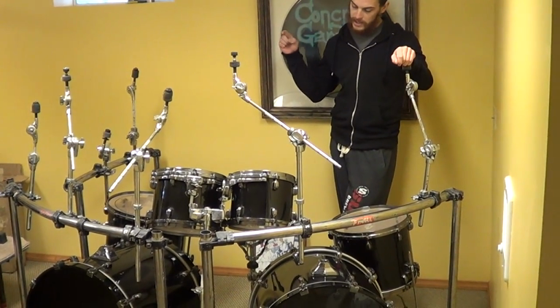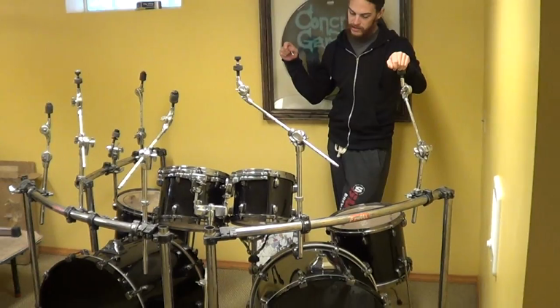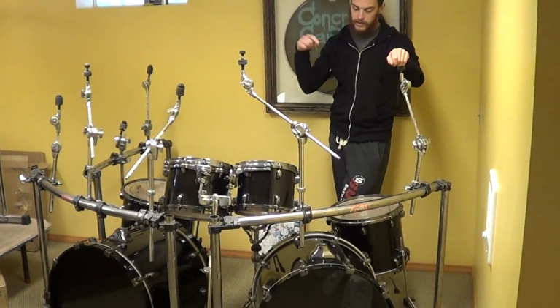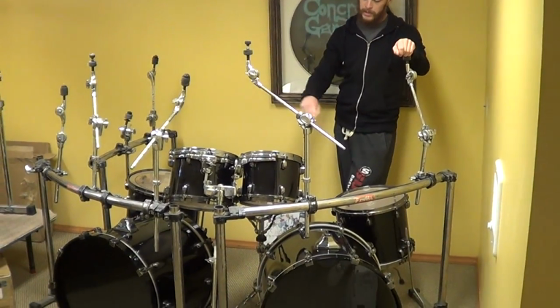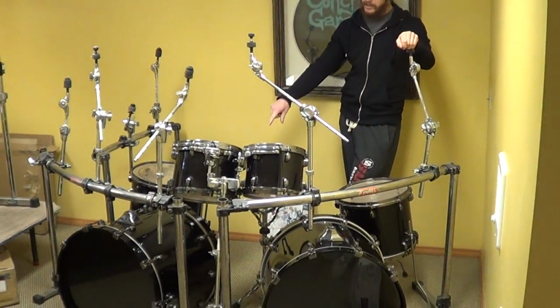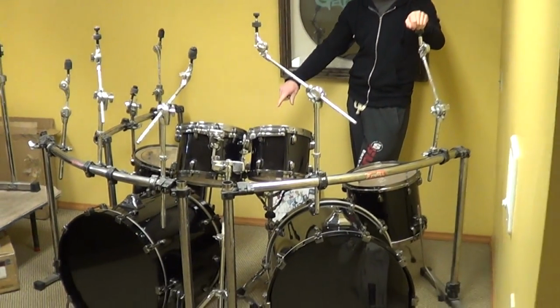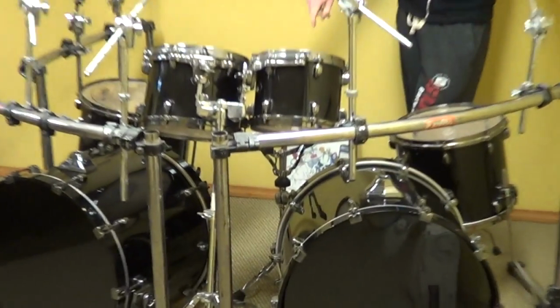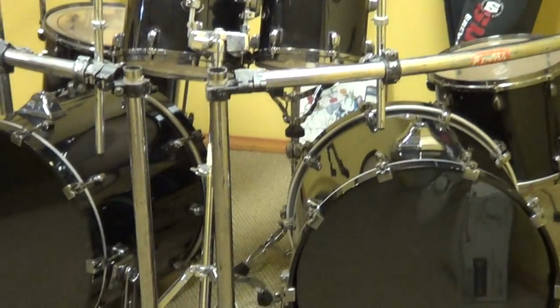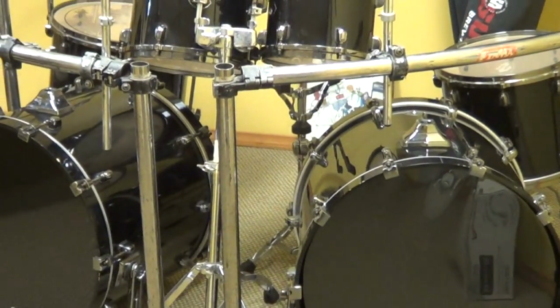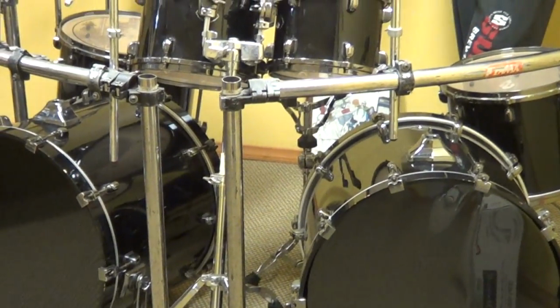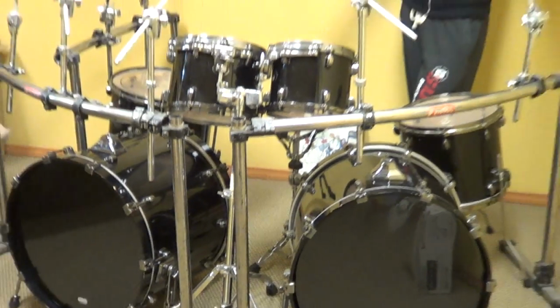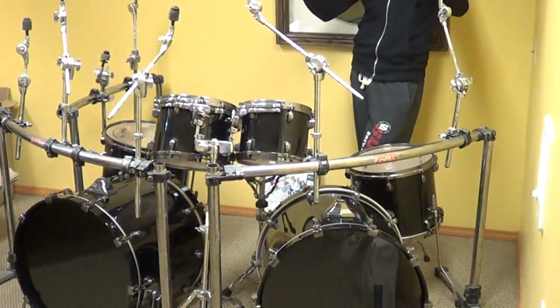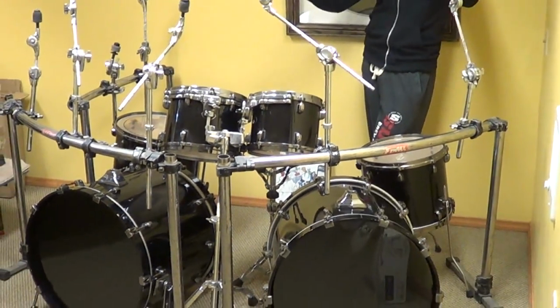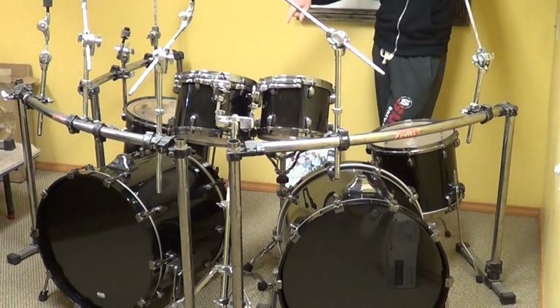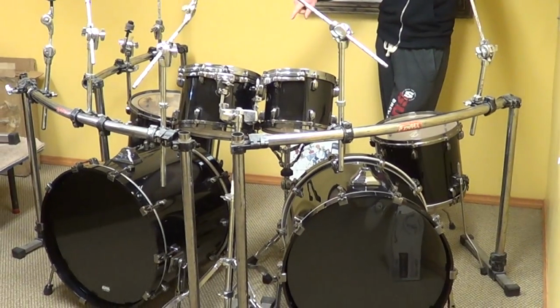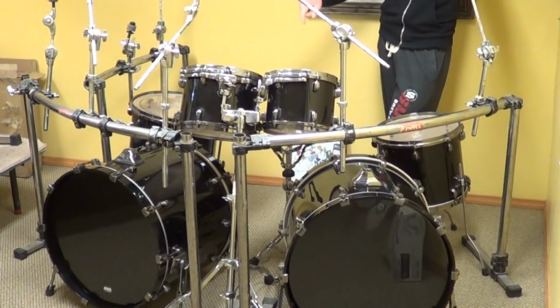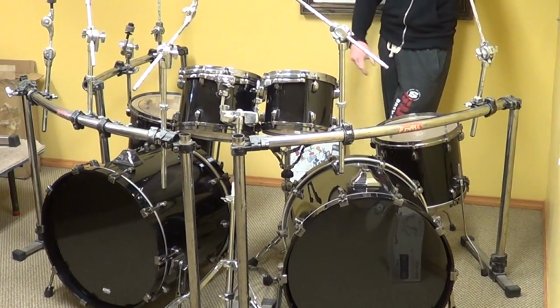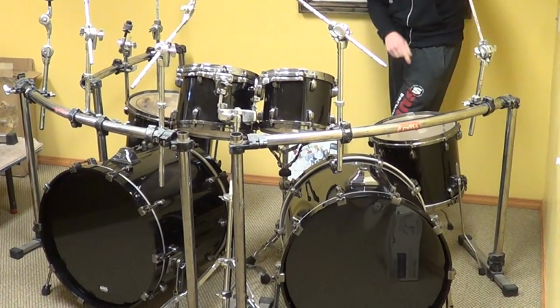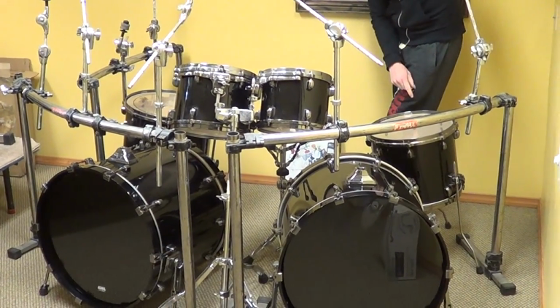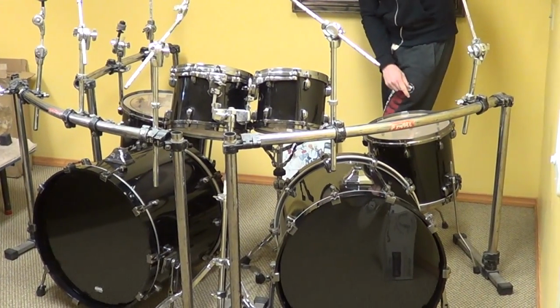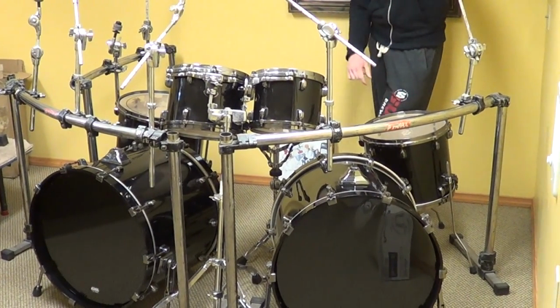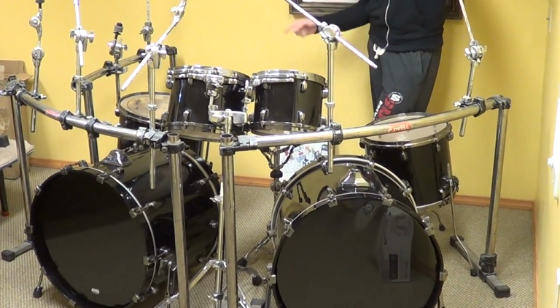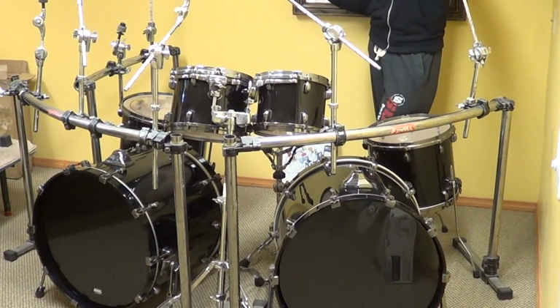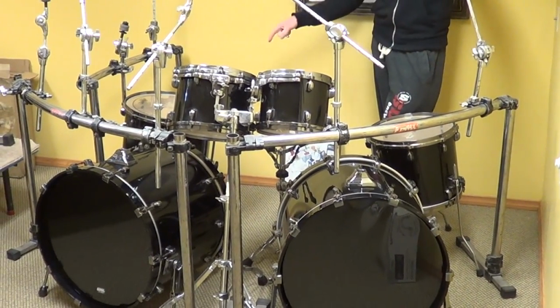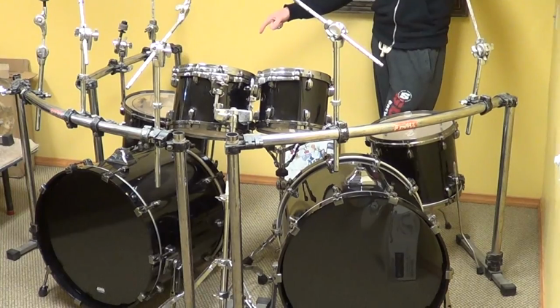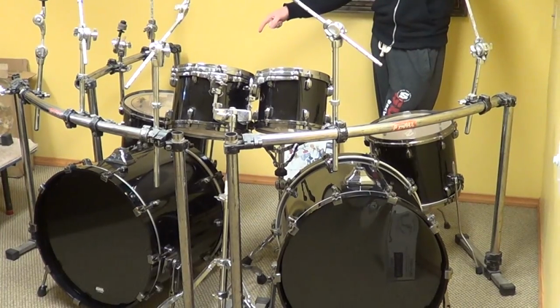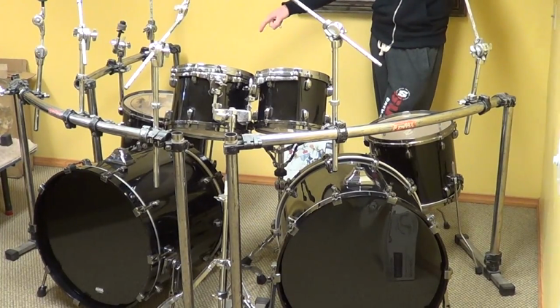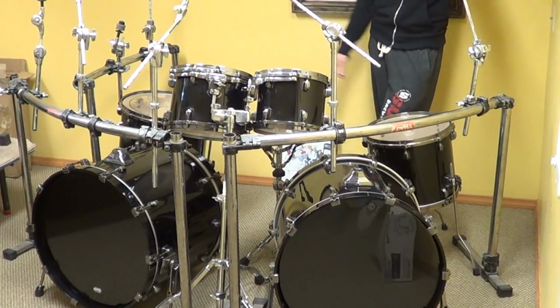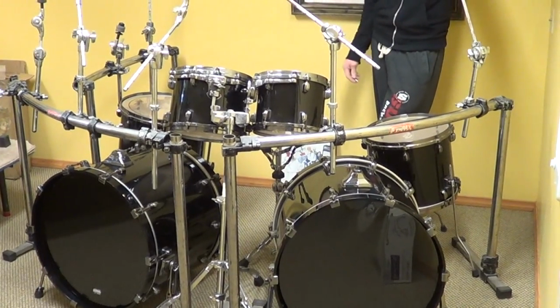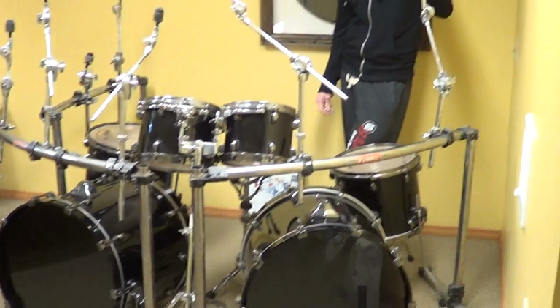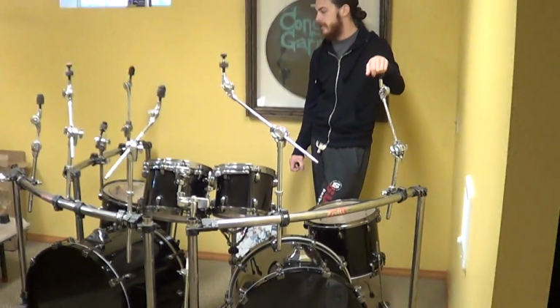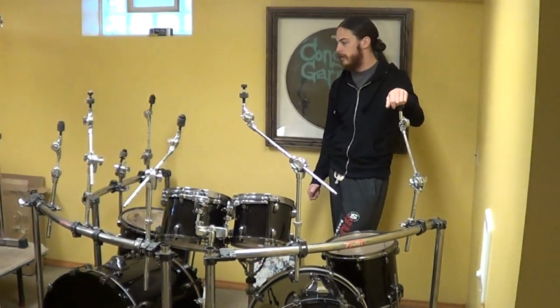The sizes are 22 by 18 inch kicks — two of them — a 10 by 8 rack tom, 12 by 10 rack tom, 14 by 14 floor tom, and 16 by 16 floor tom. So that's the sizes of the drums.